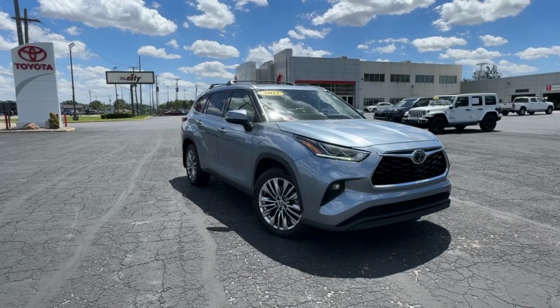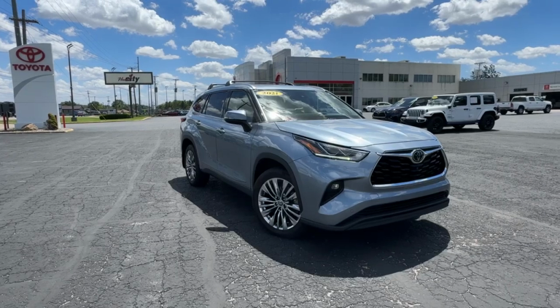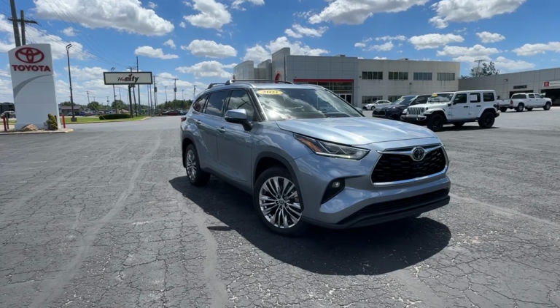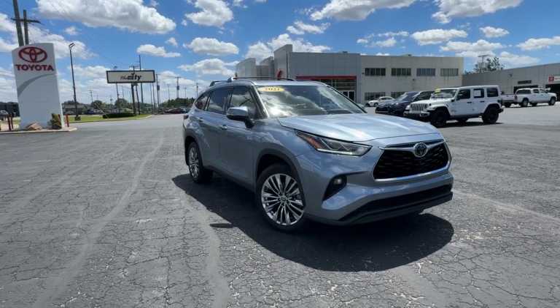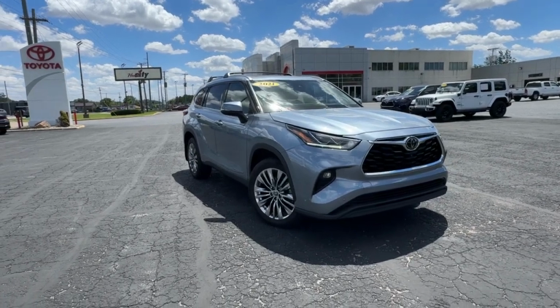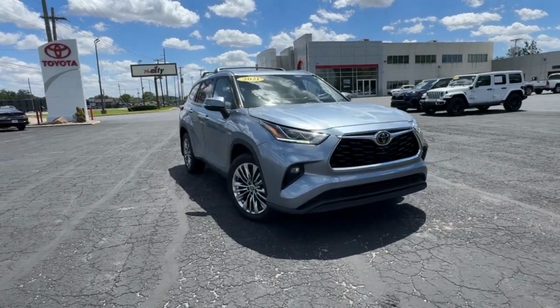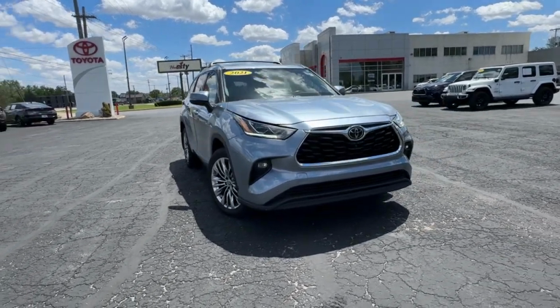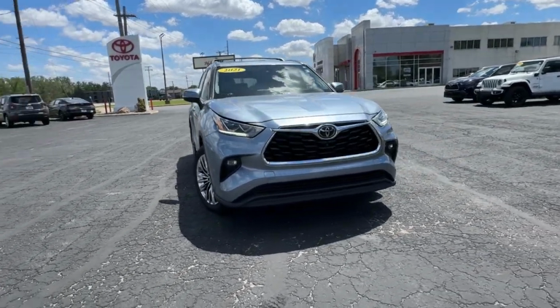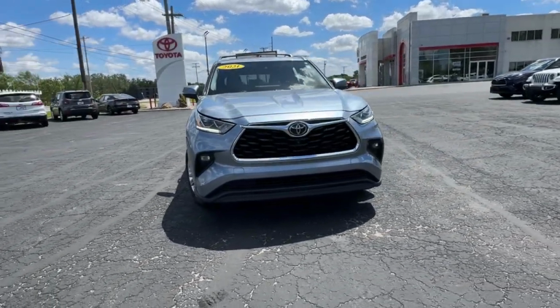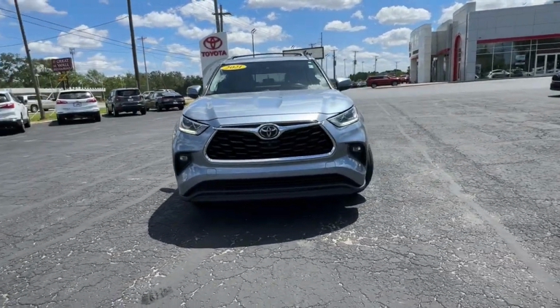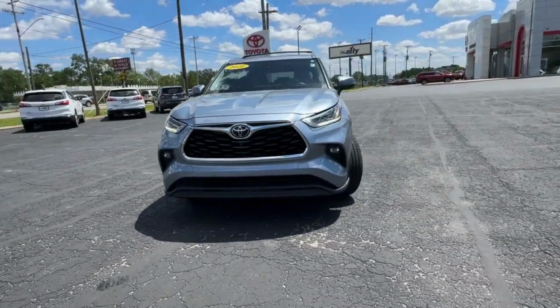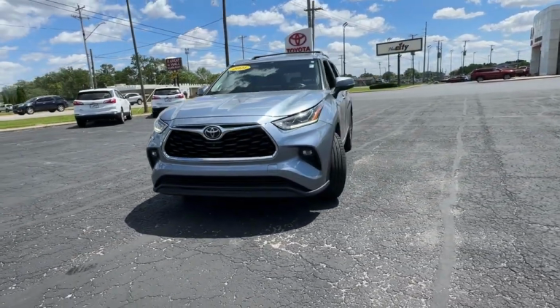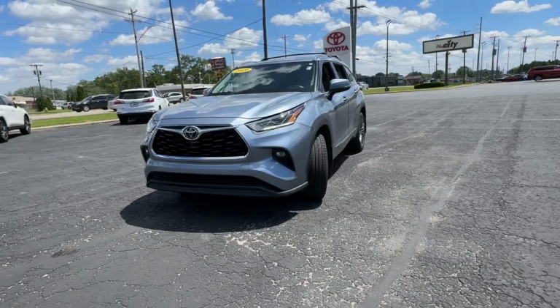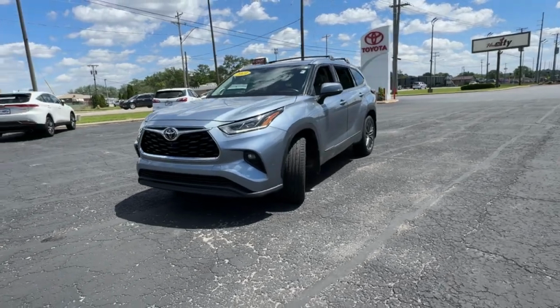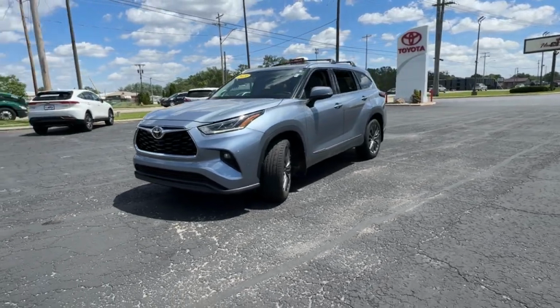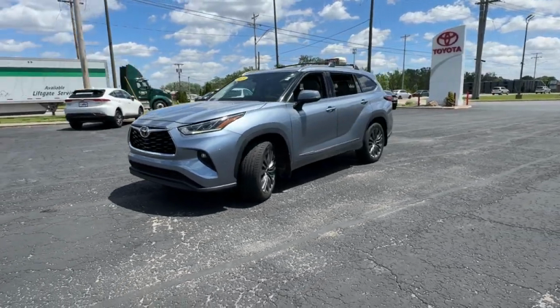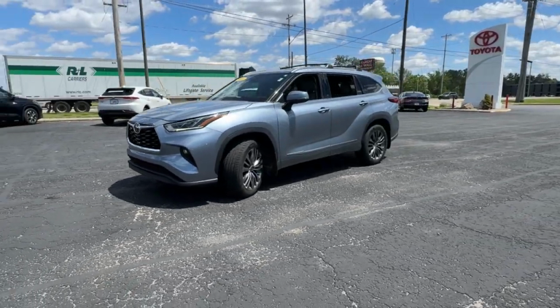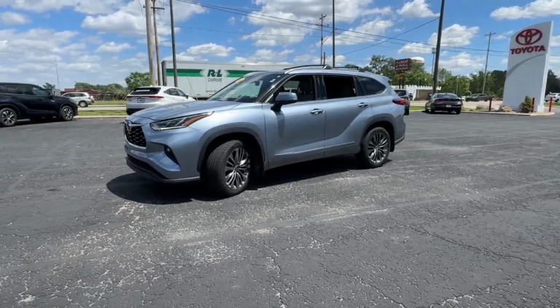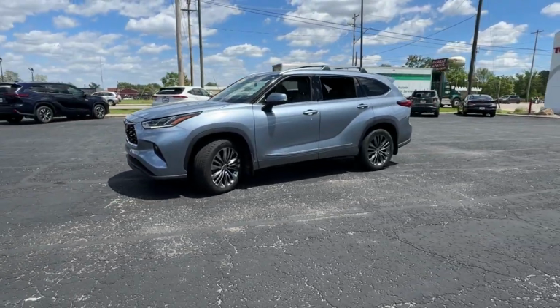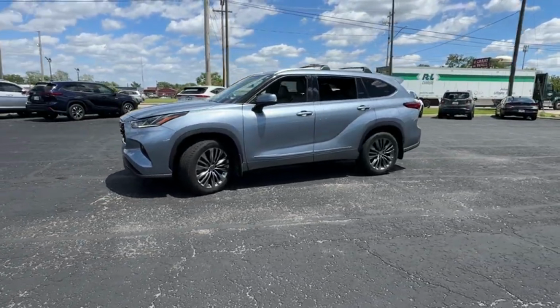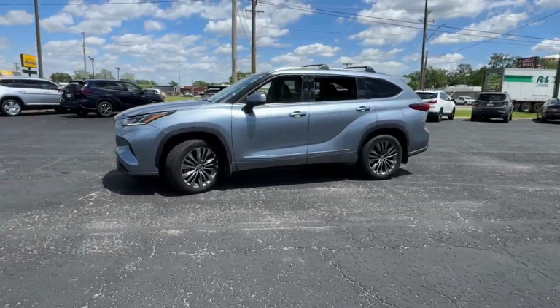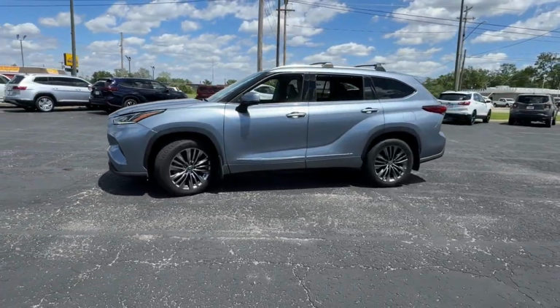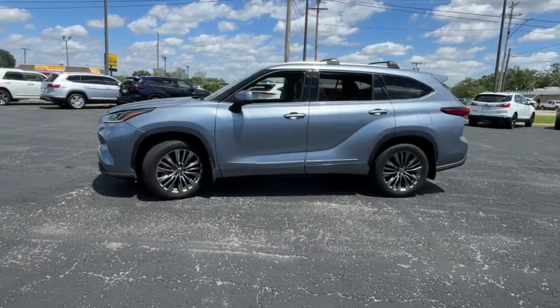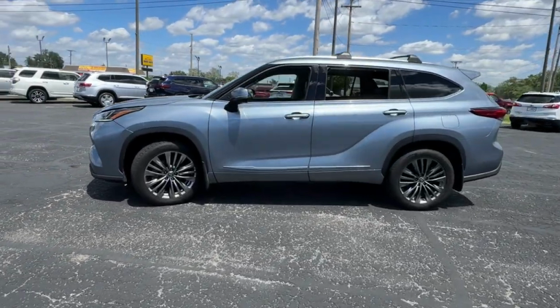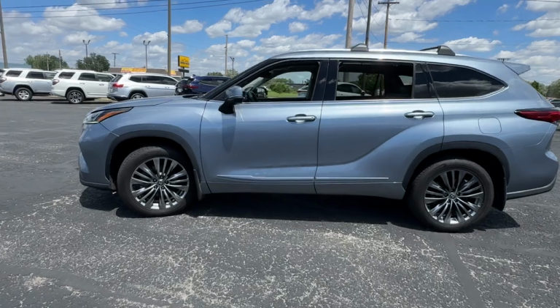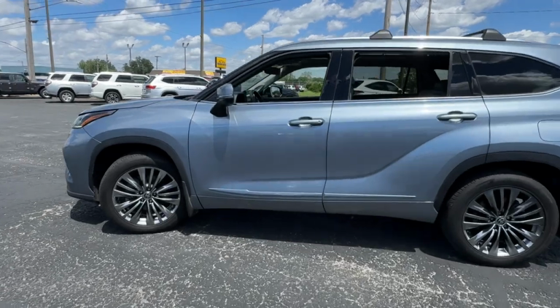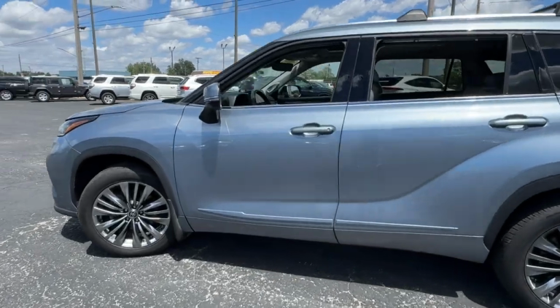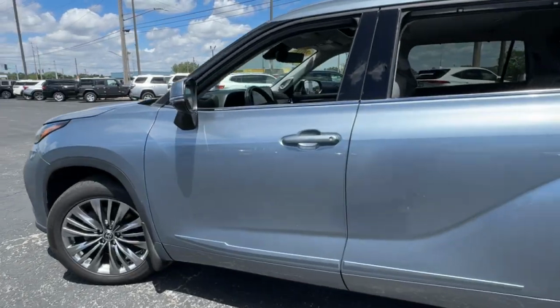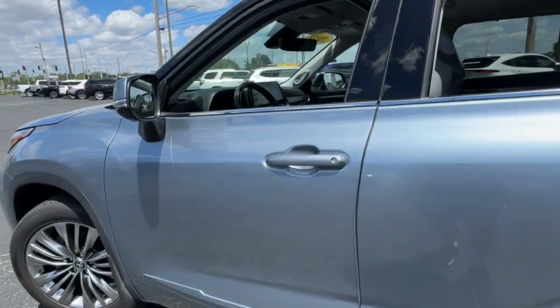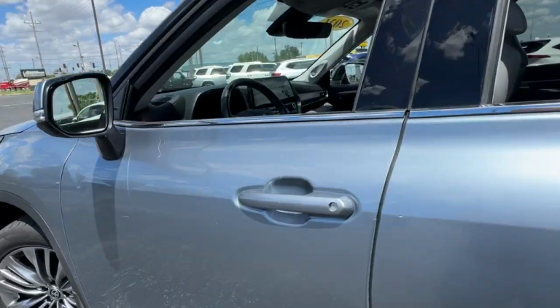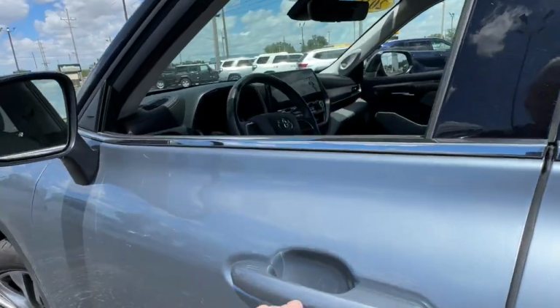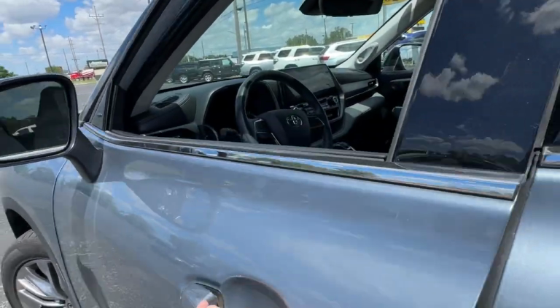Get acquainted with the 2021 Toyota Highlander. This vehicle is an outstanding buy with fewer than 45,000 miles on the odometer. From daily drives to epic road trips, this Highlander has you covered.